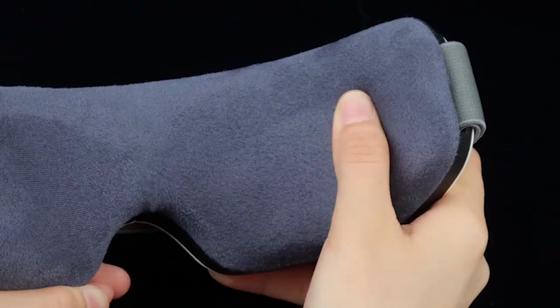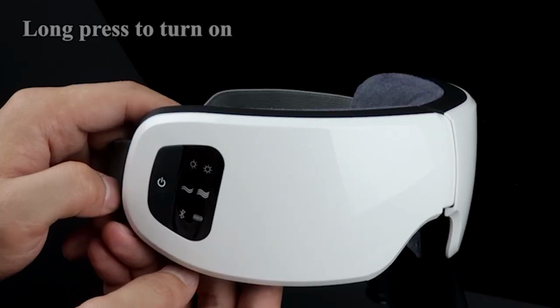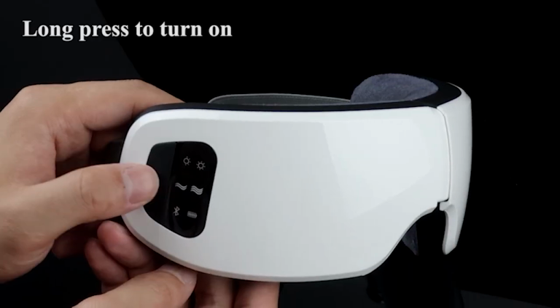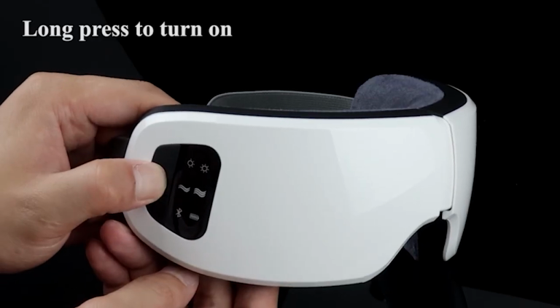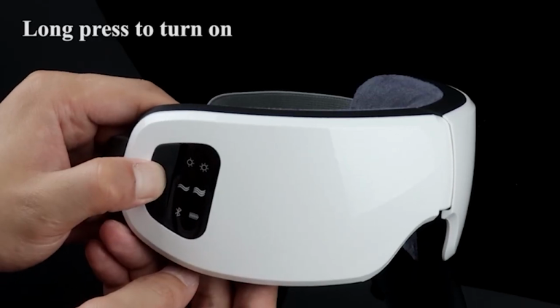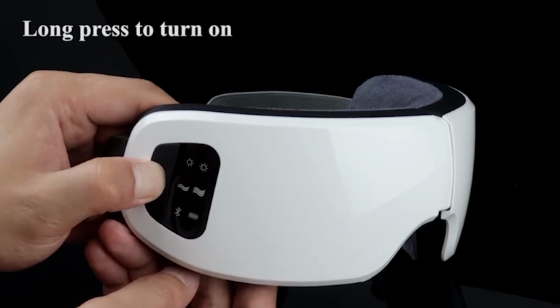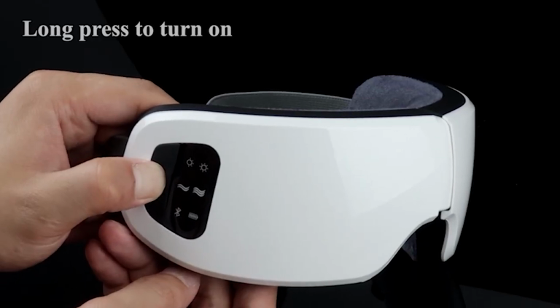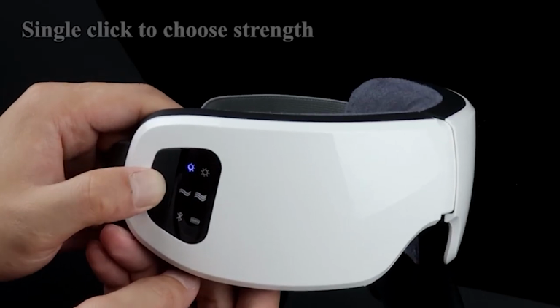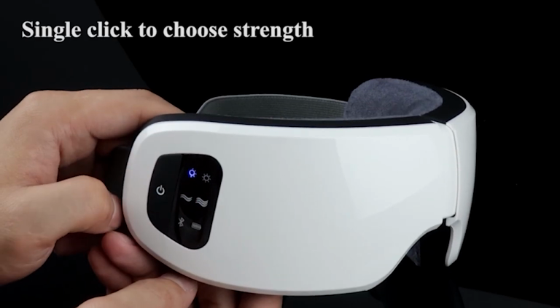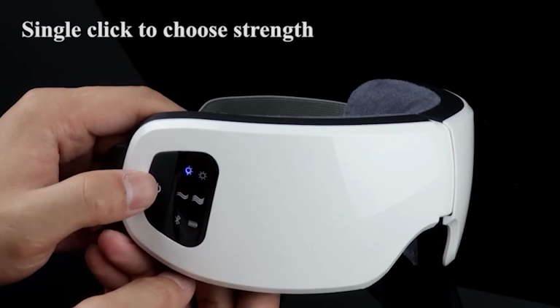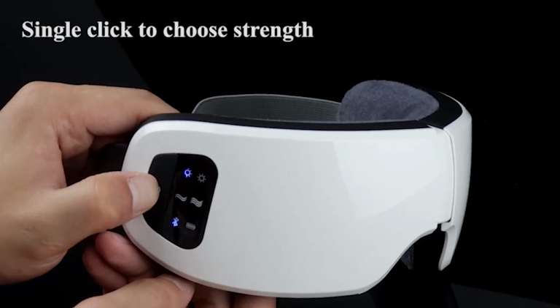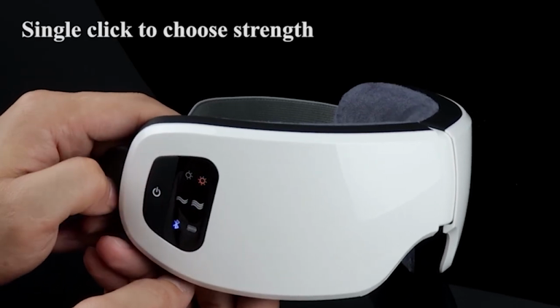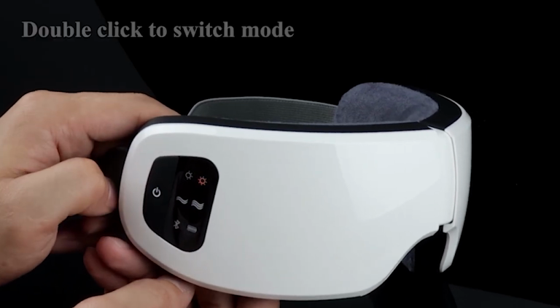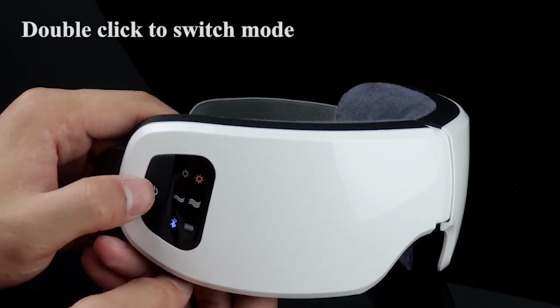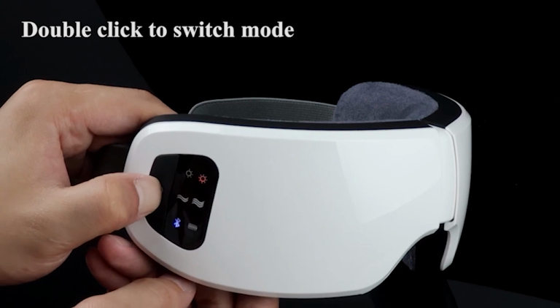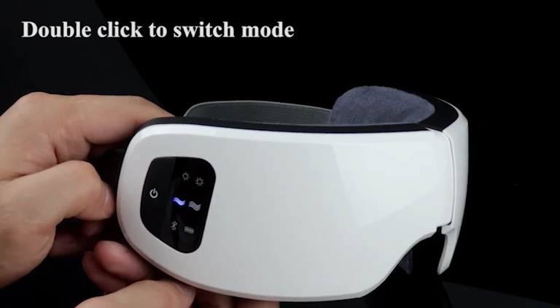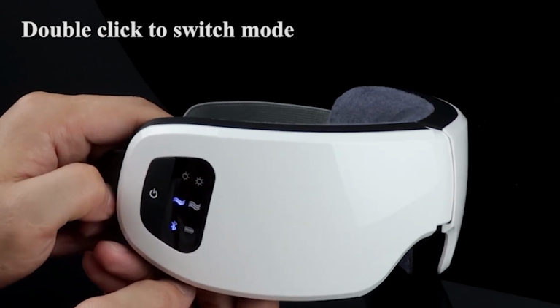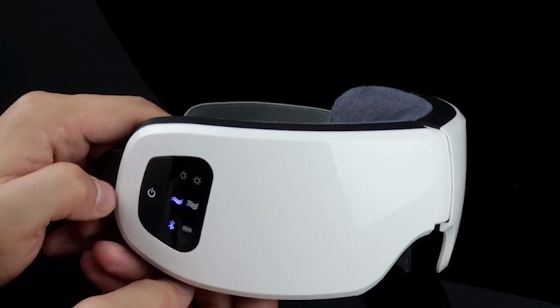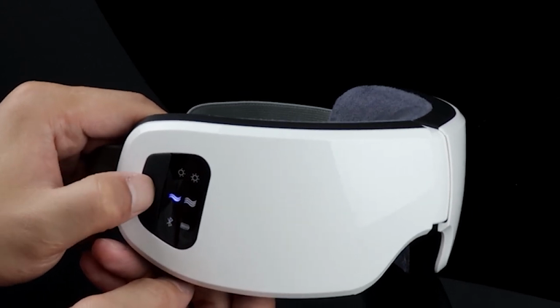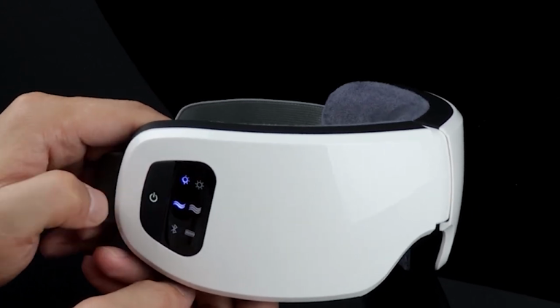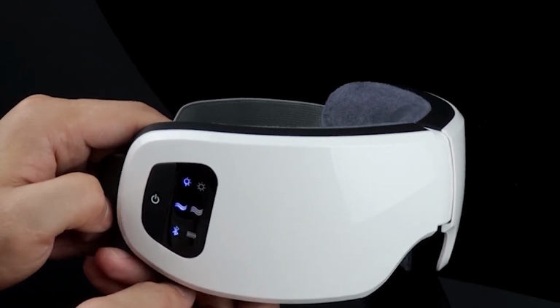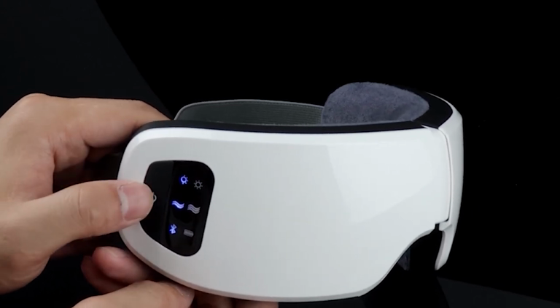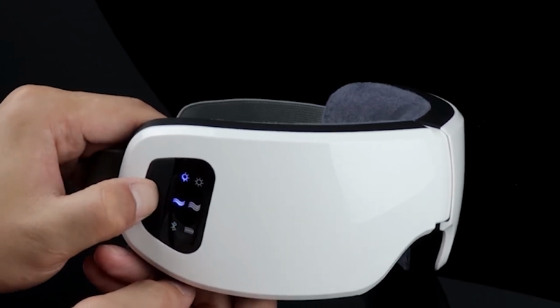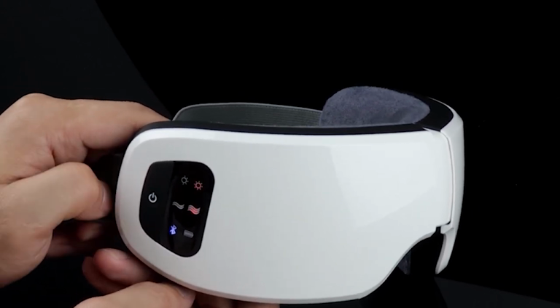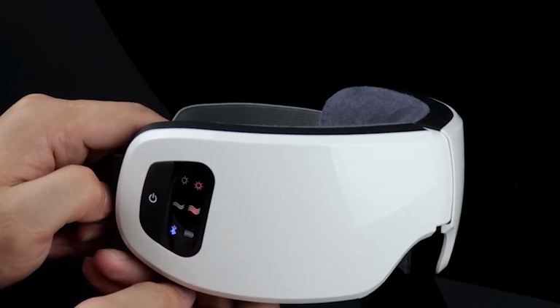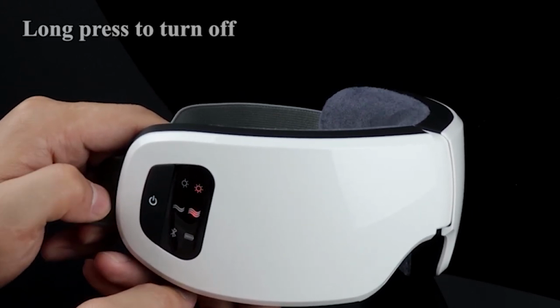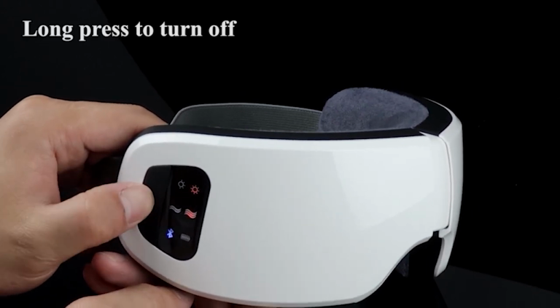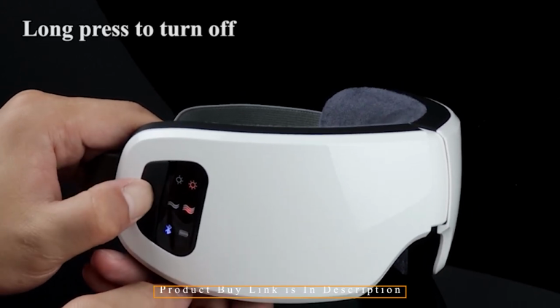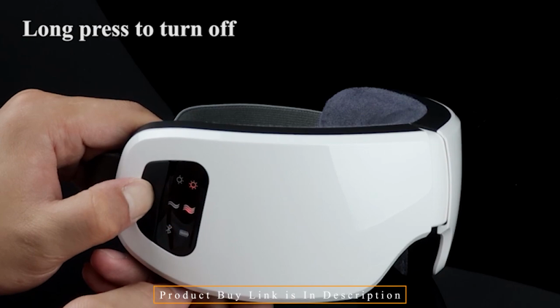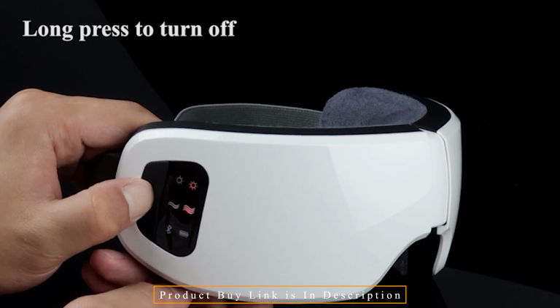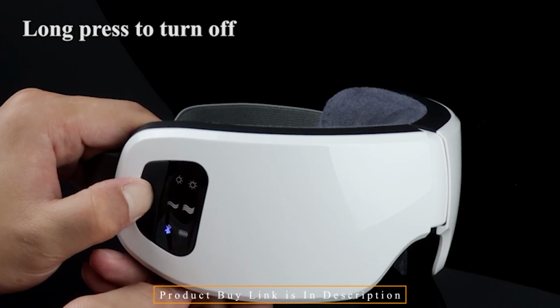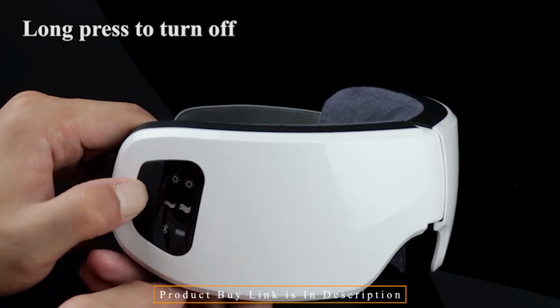The HD LCD screen of the massager shows the operating mode. The delicate and sensitive skin around the eyes calls for the best materials — the only fabric used to make the eye massager is cotton.